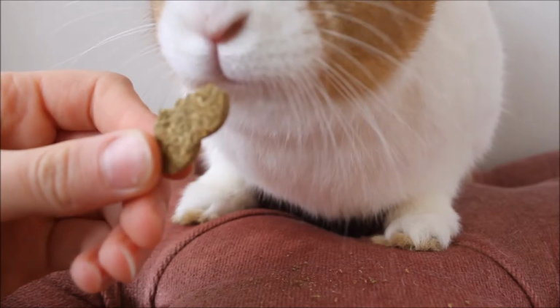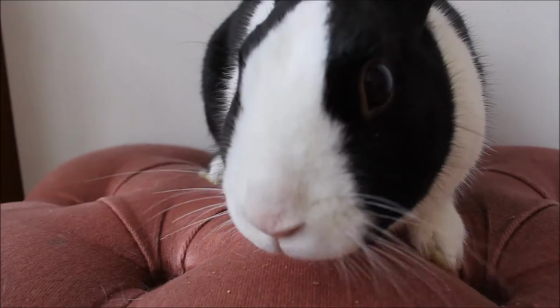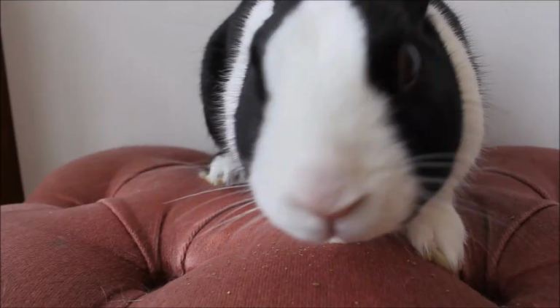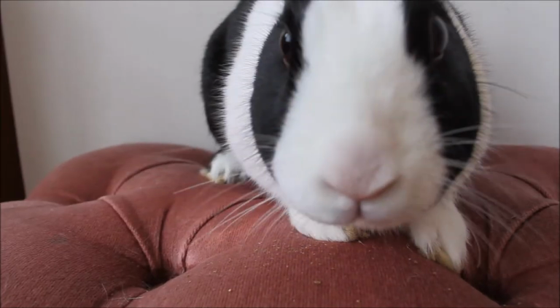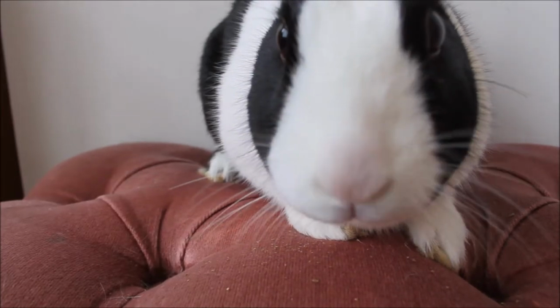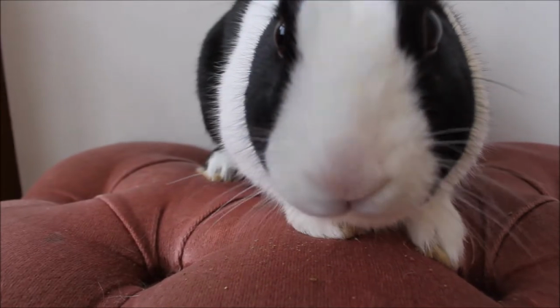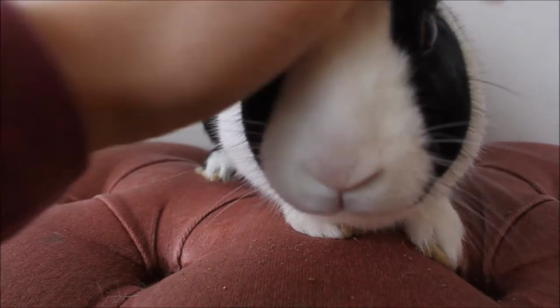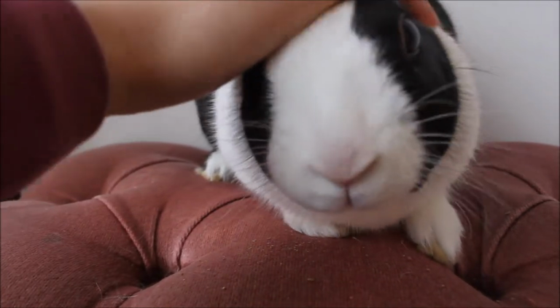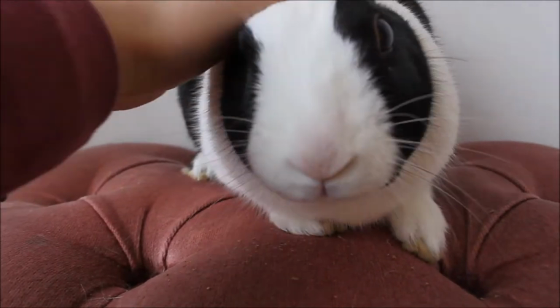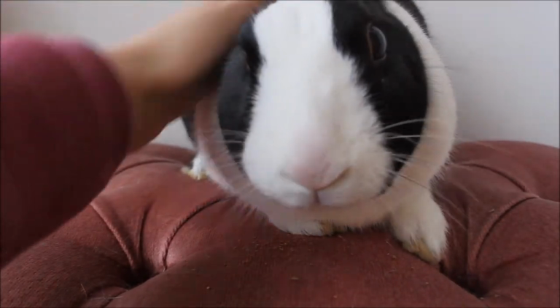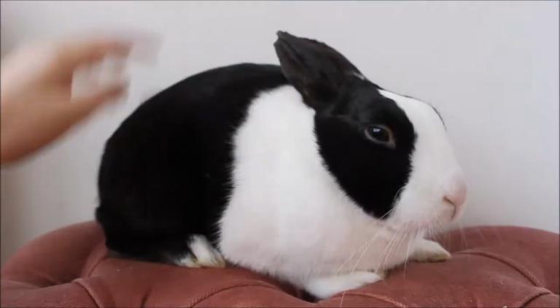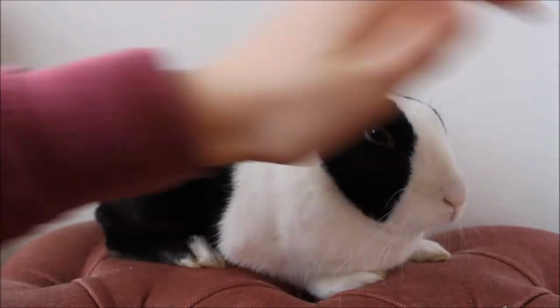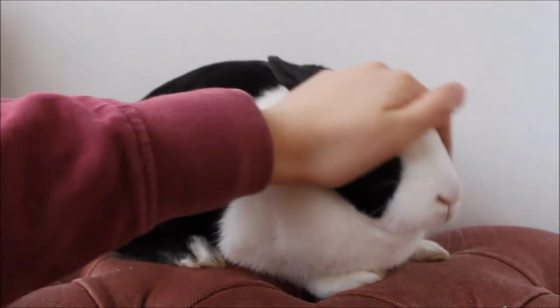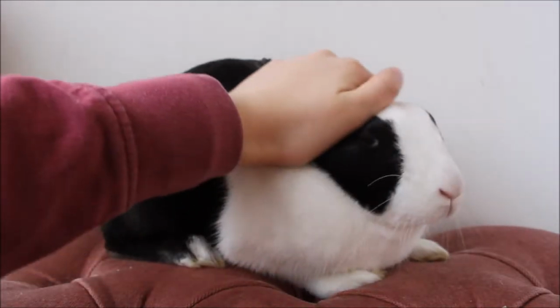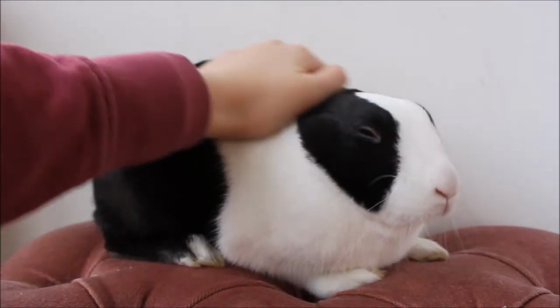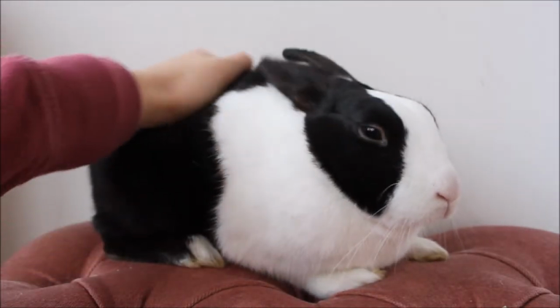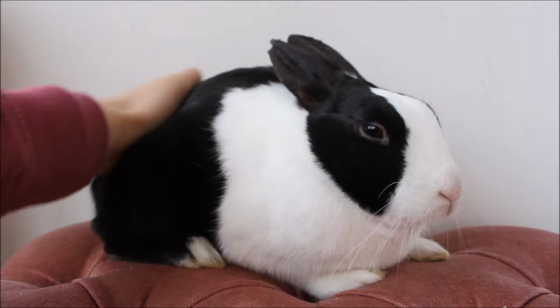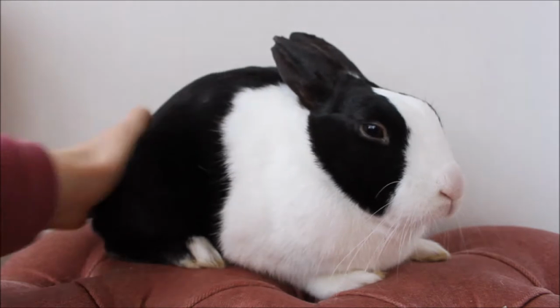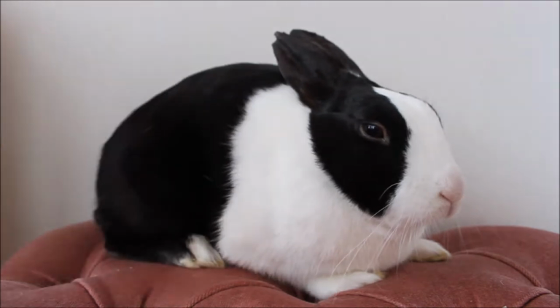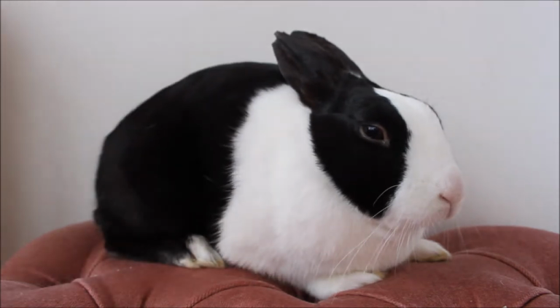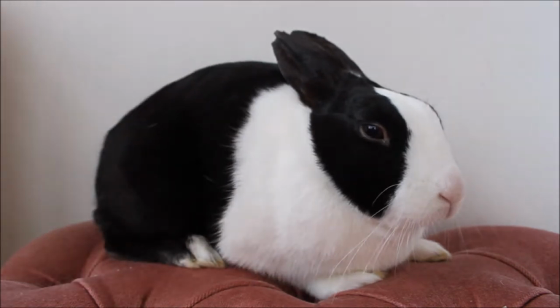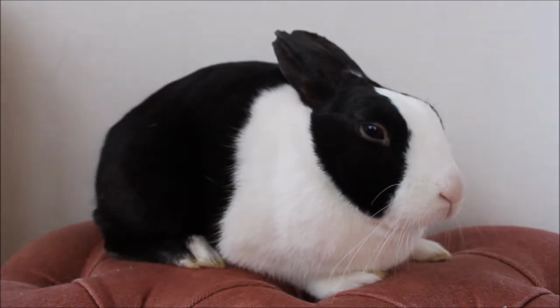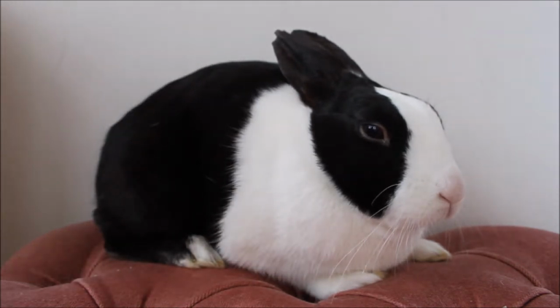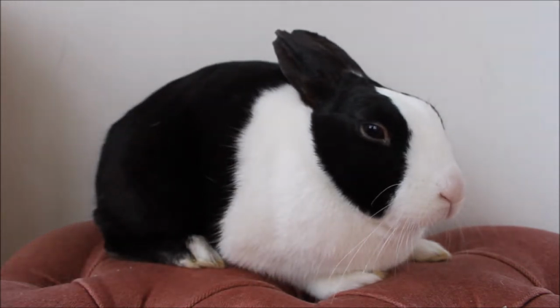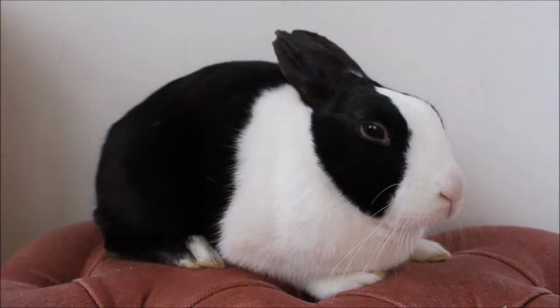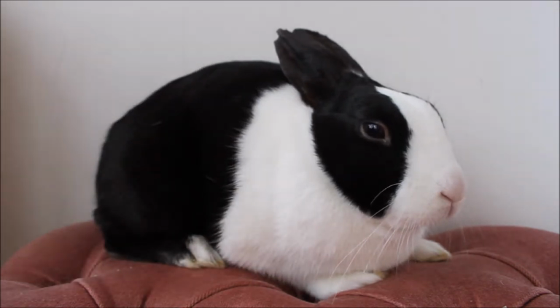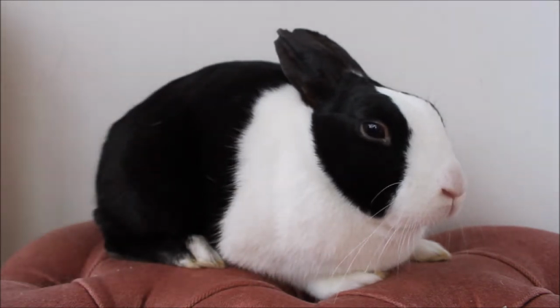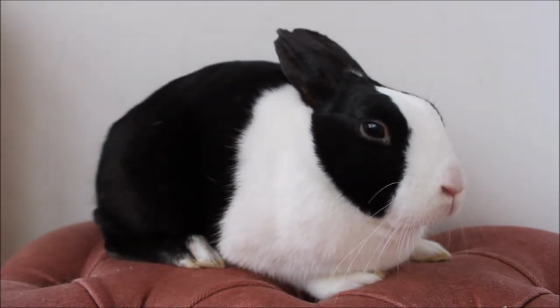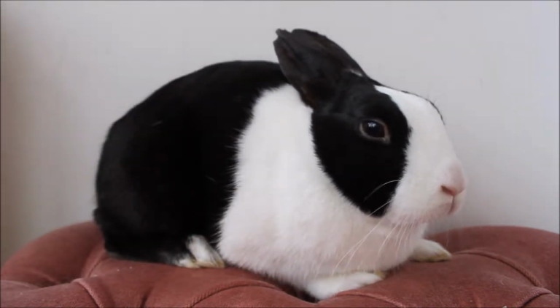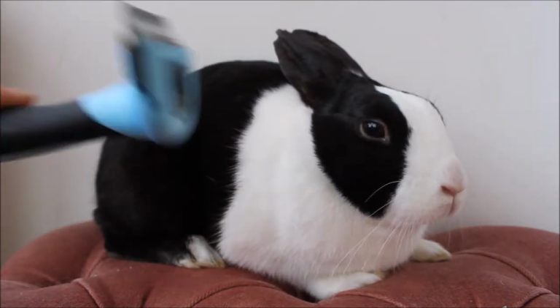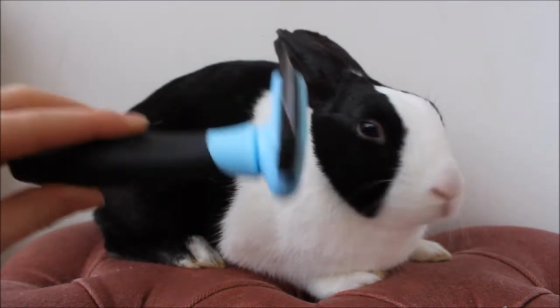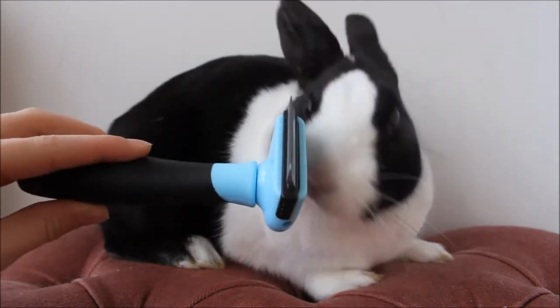Okay, so now for grooming. Put your bunny onto a chair on your lap and just get a brush.